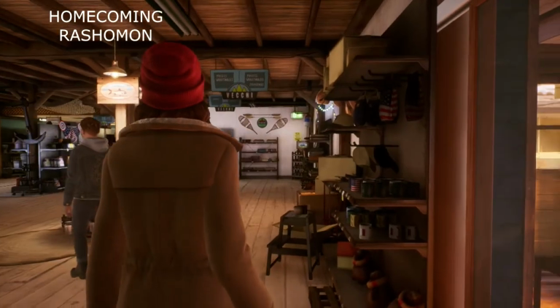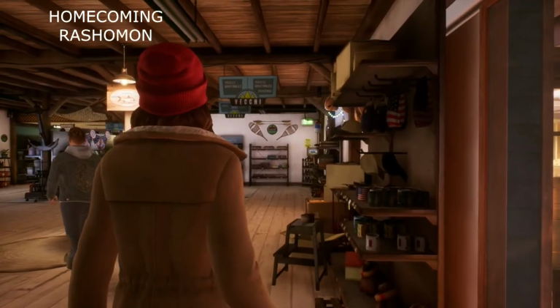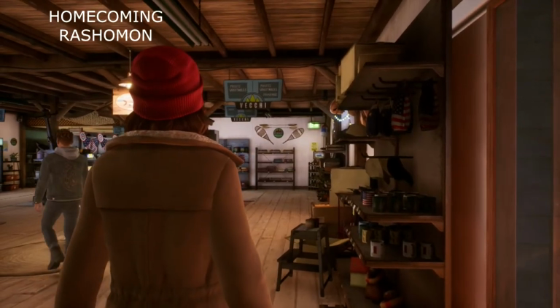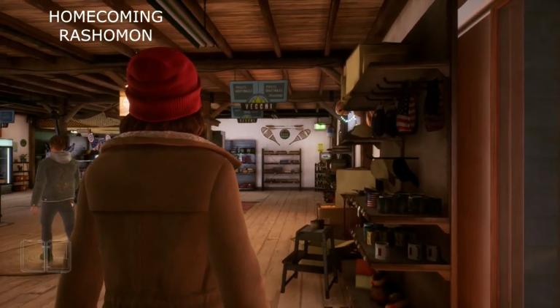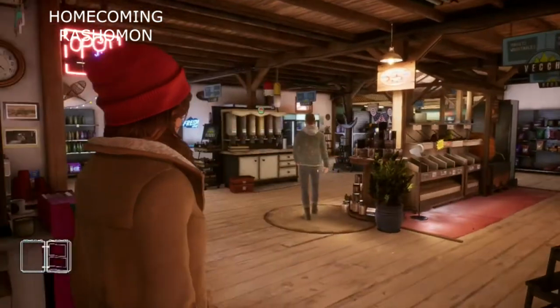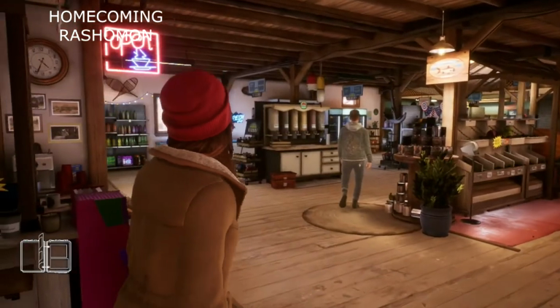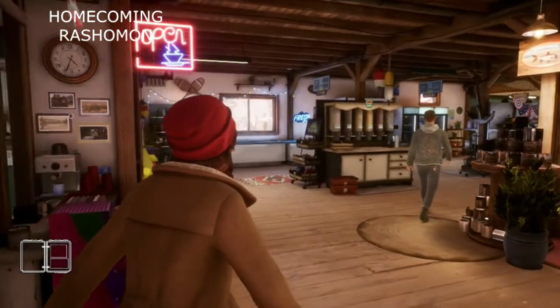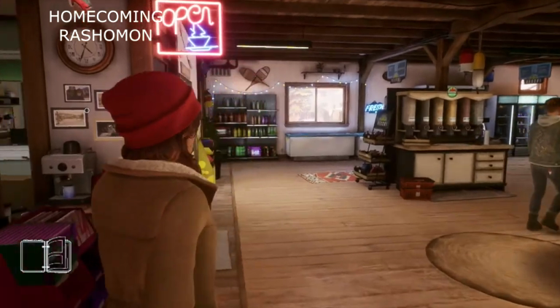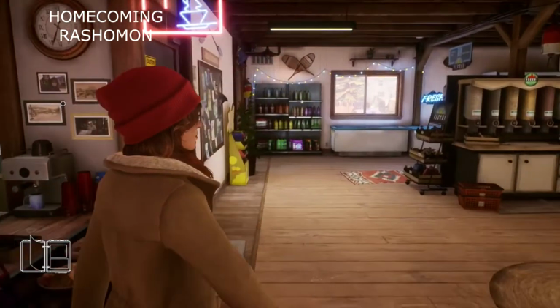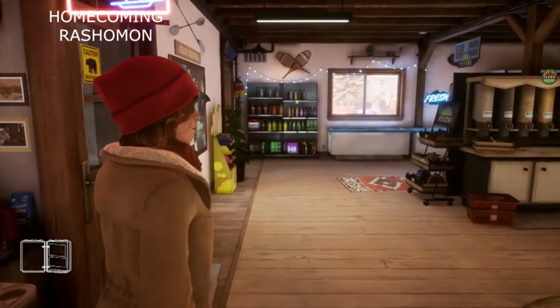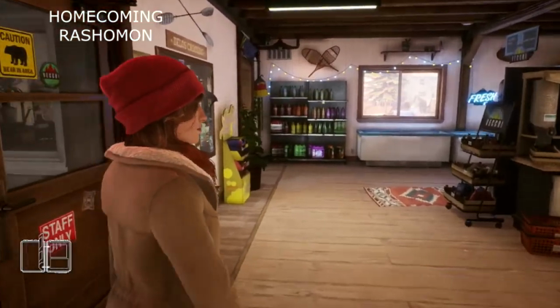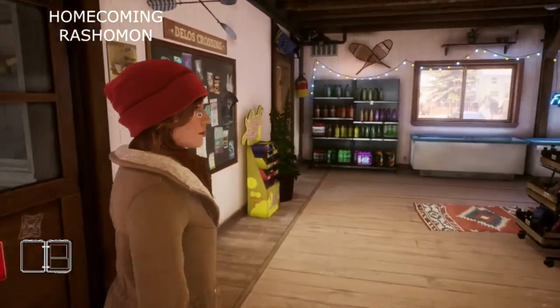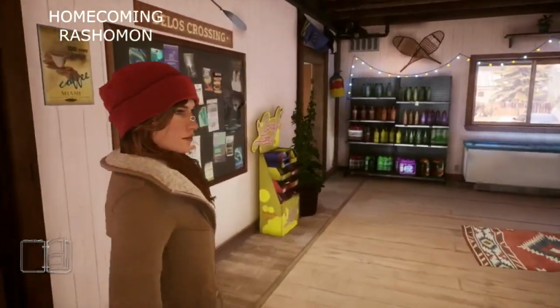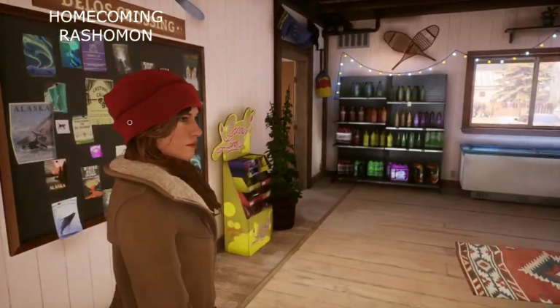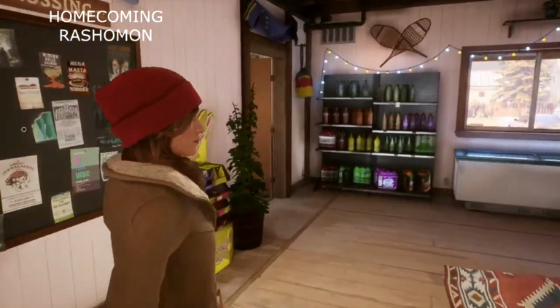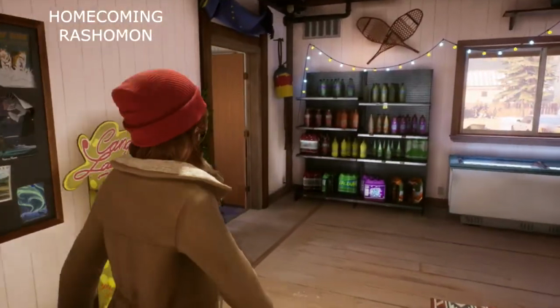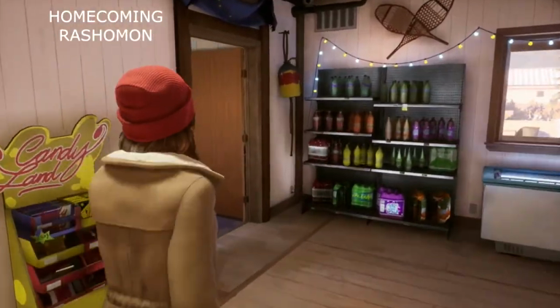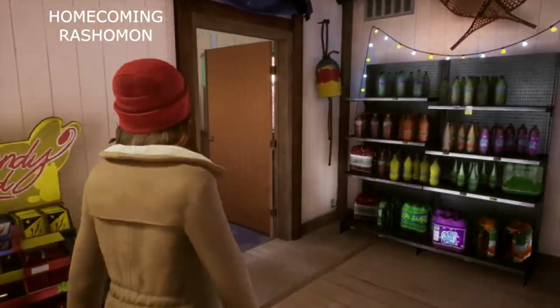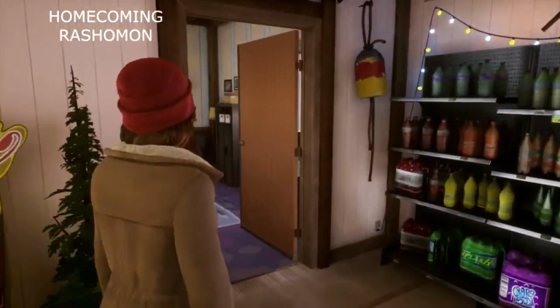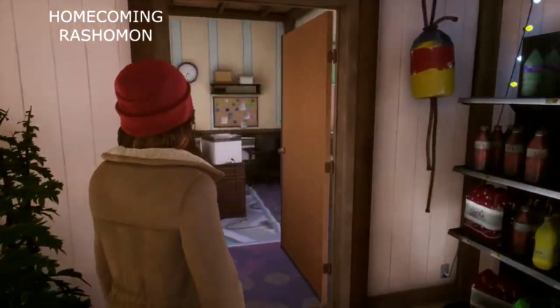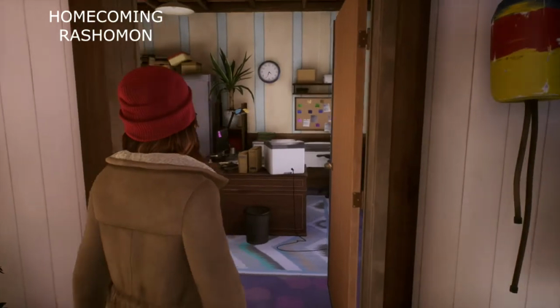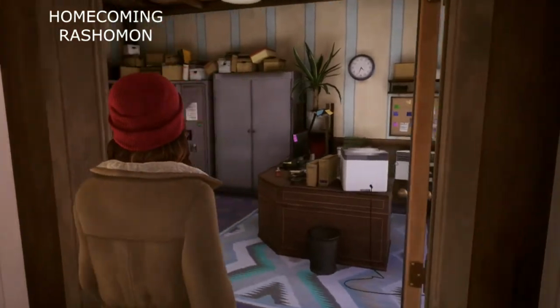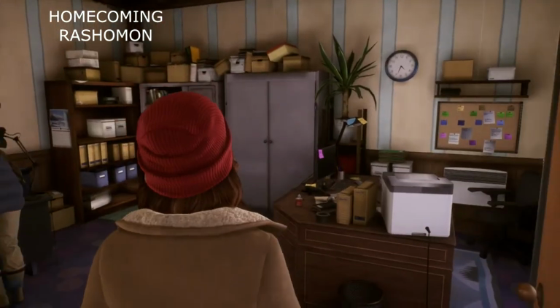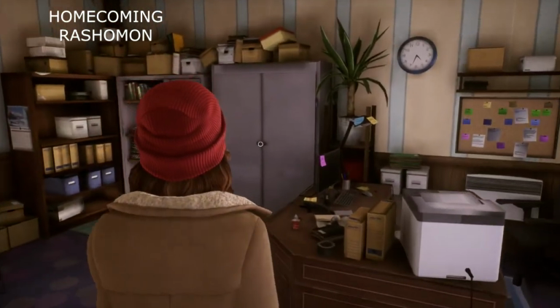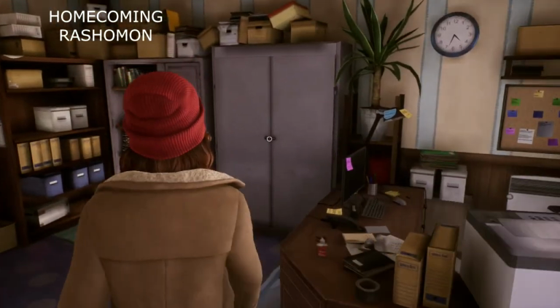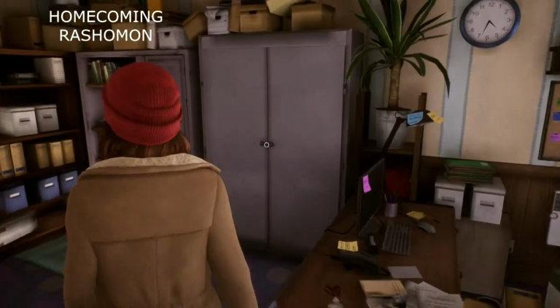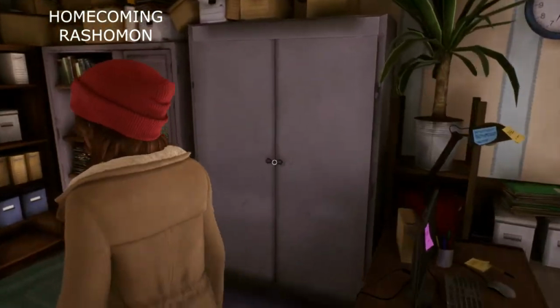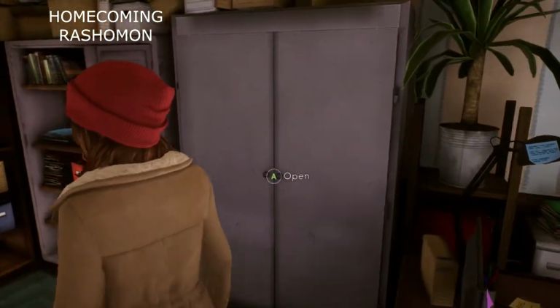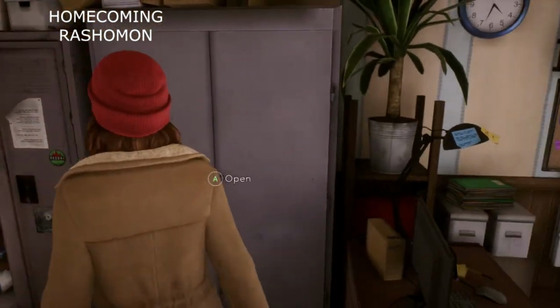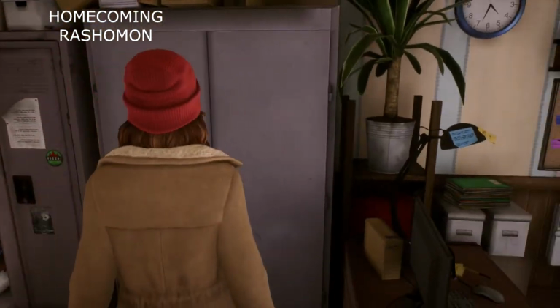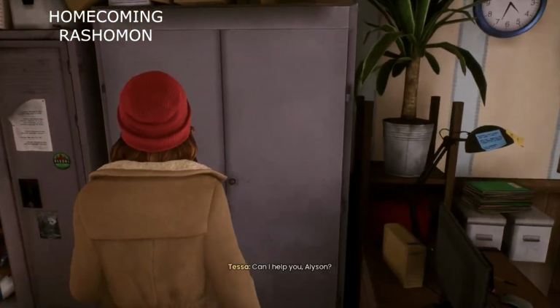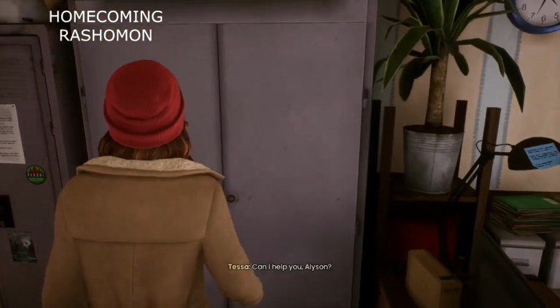Collectible number four is in the shop. Just after Tessa comes in, she's going to open her office and you'll be able to head inside. Go straight into her closet and you'll find your fourth collectible.